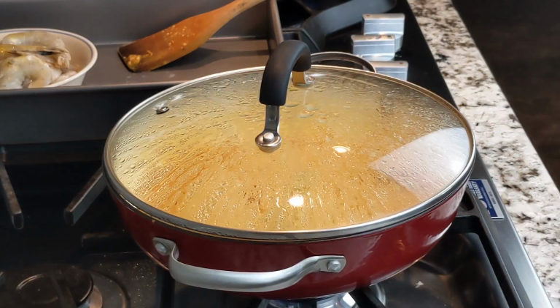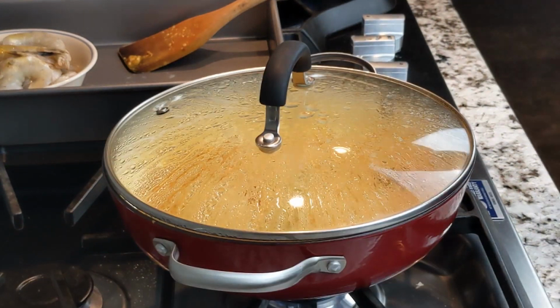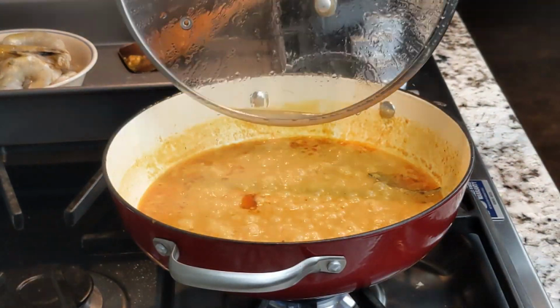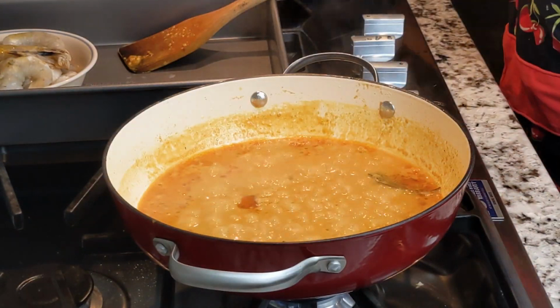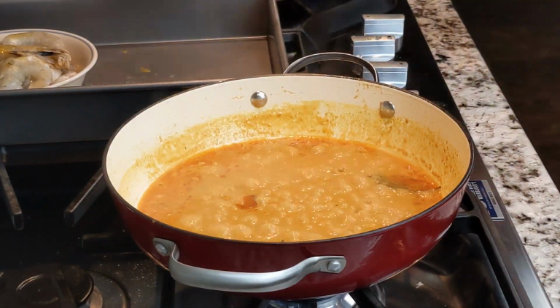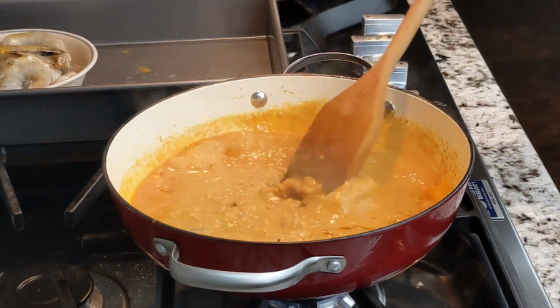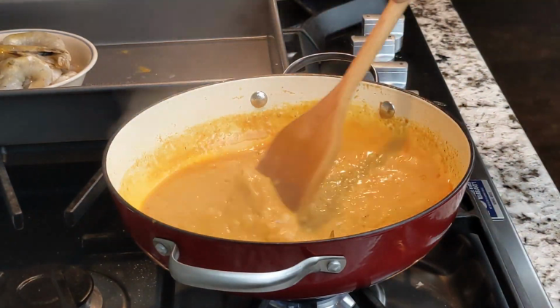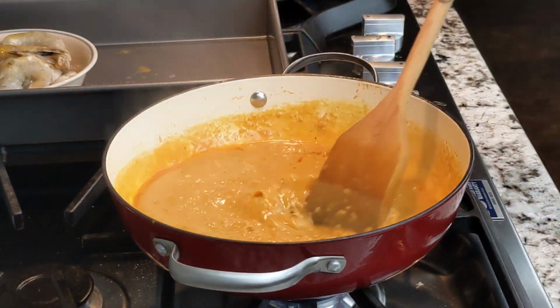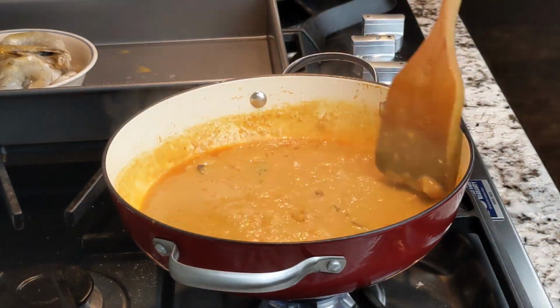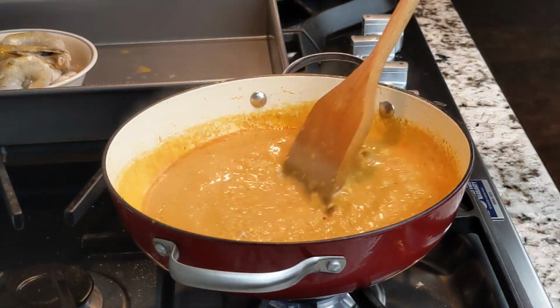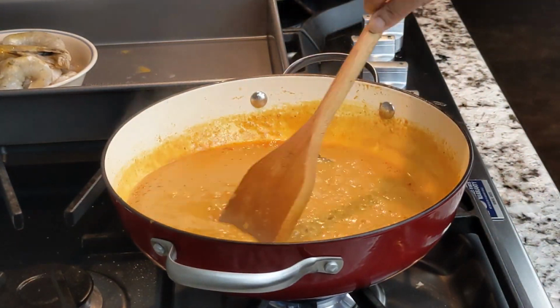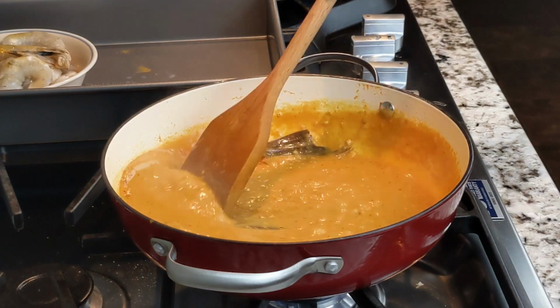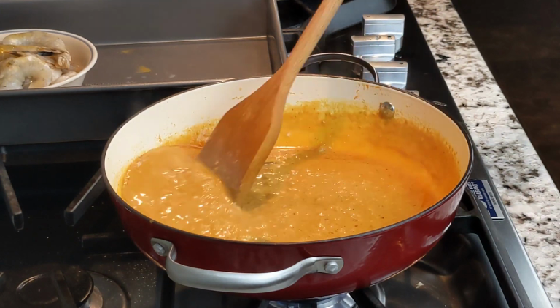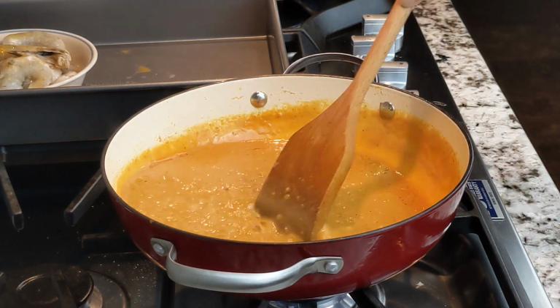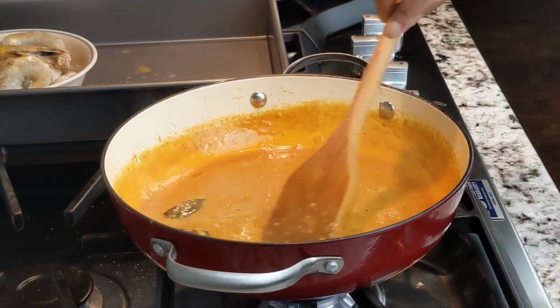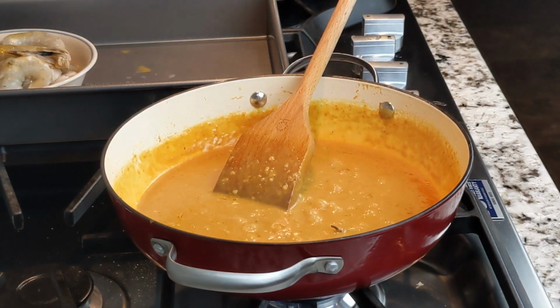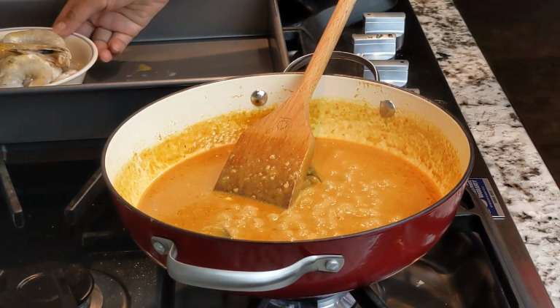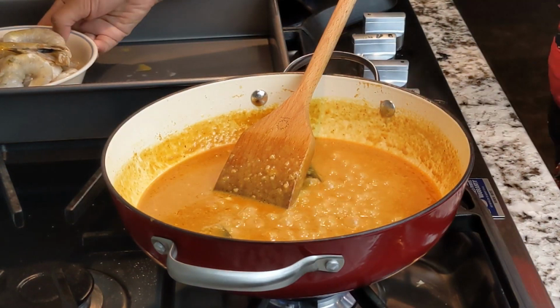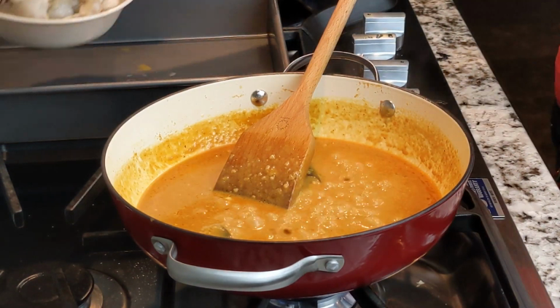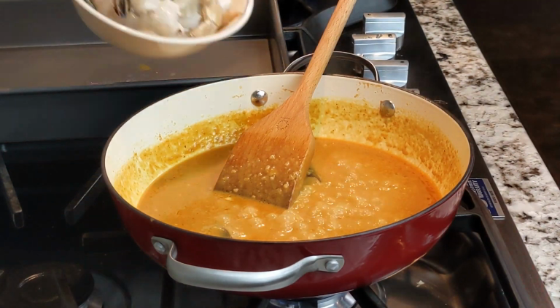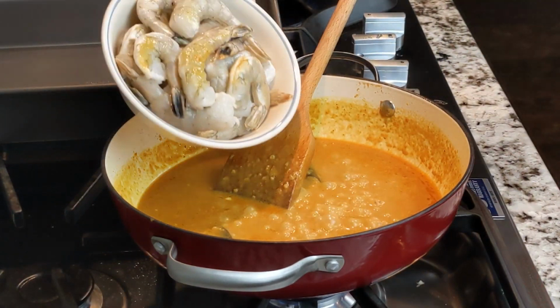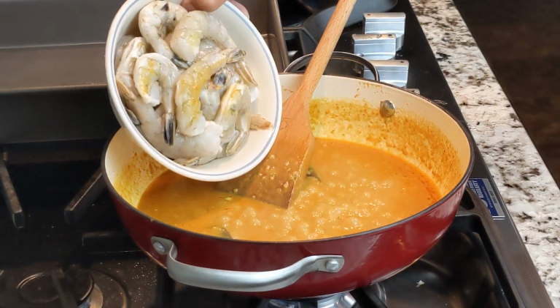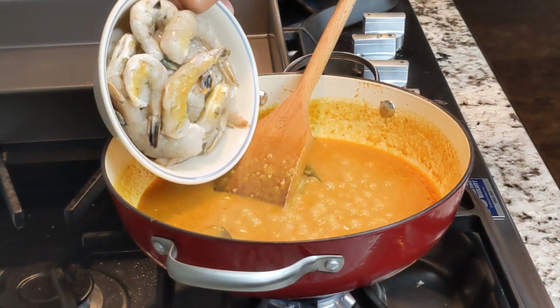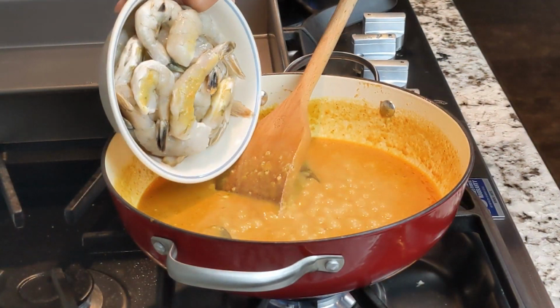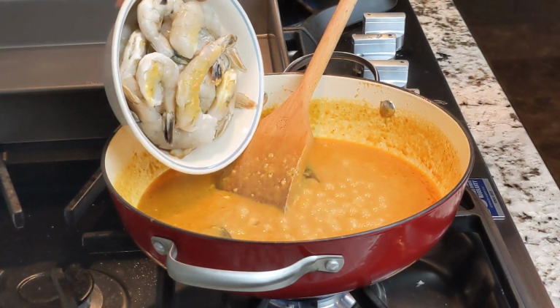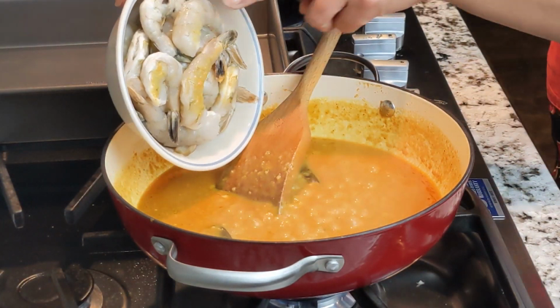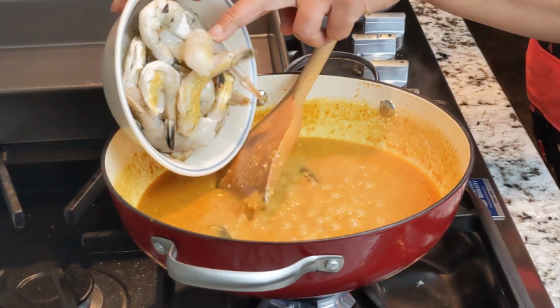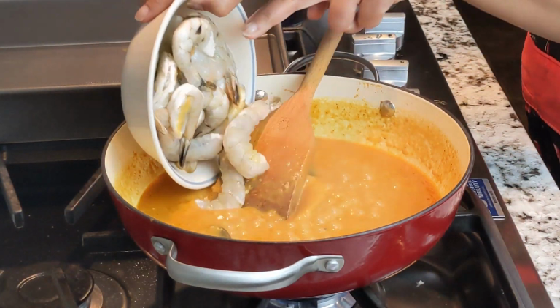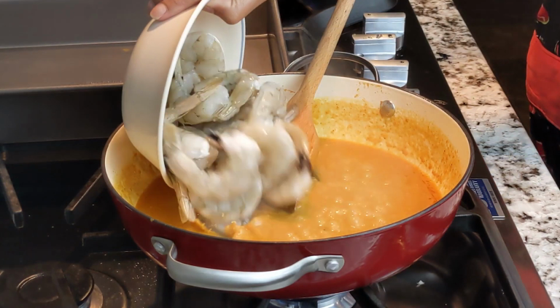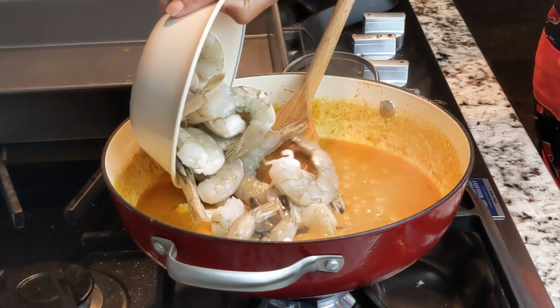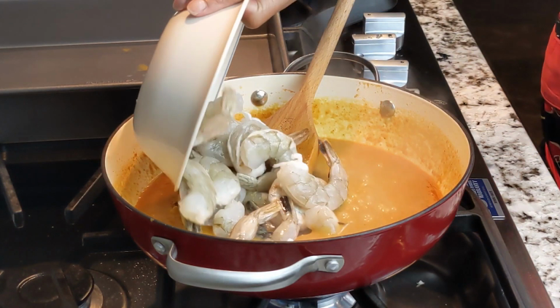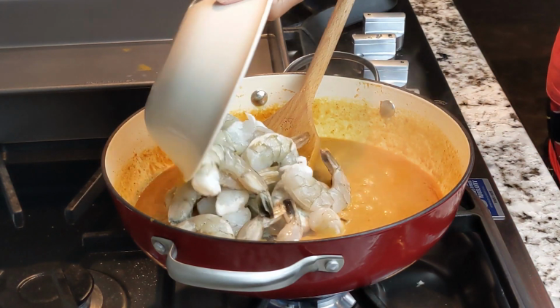After 20 minutes of cooking time, remove the lid, then stir the mixture again. Then add 1 lb. extra large peeled, deveined, and tailed intact shrimp.